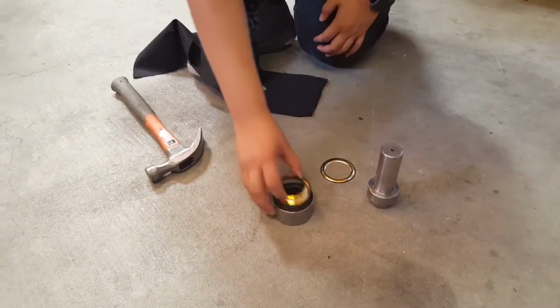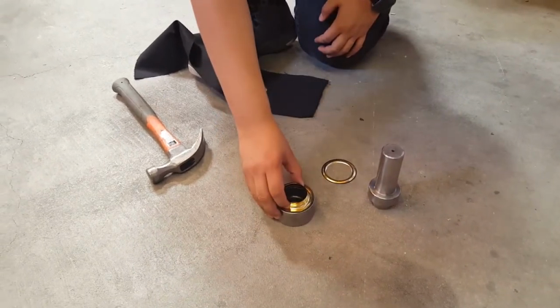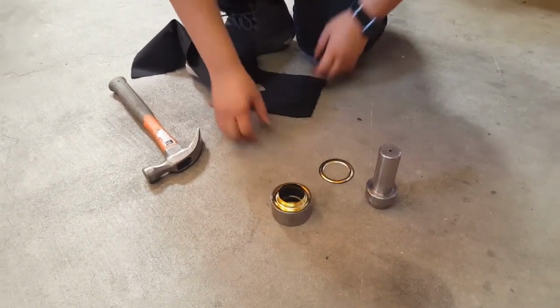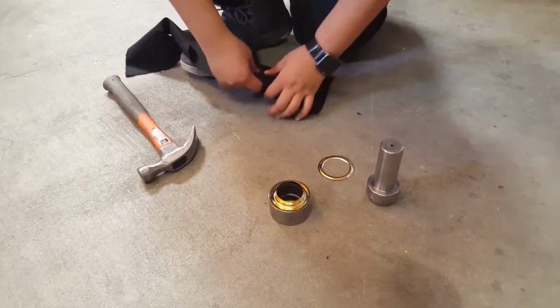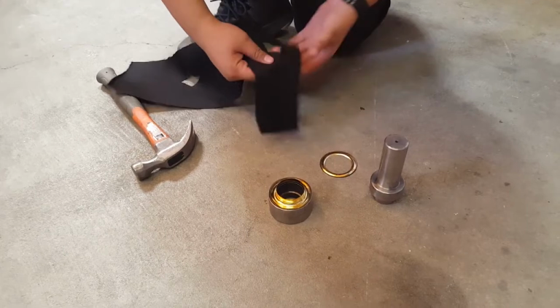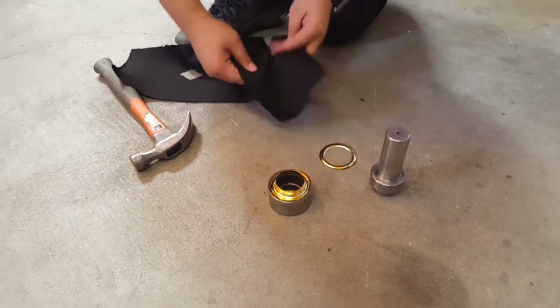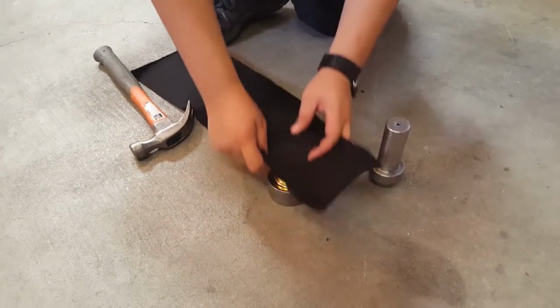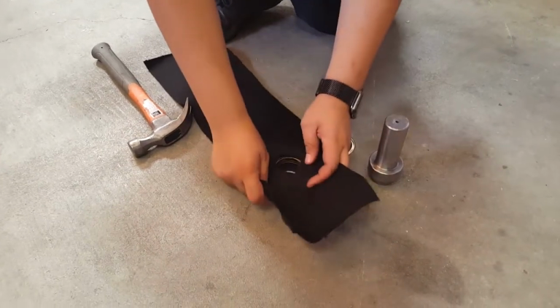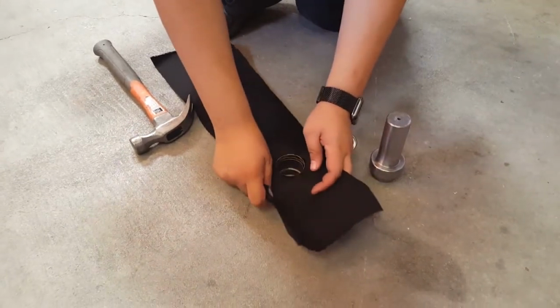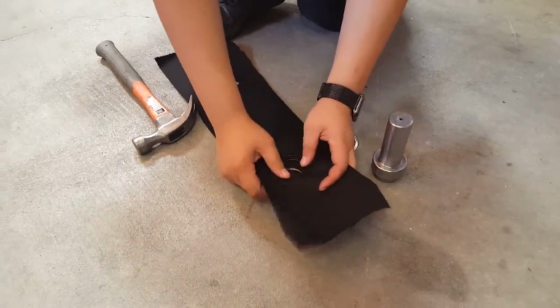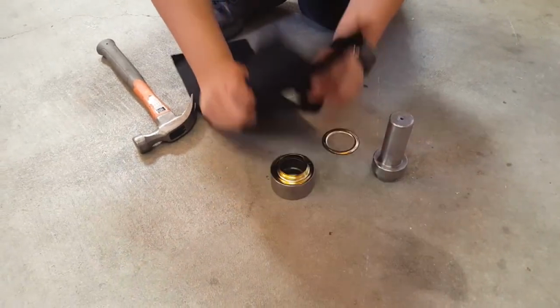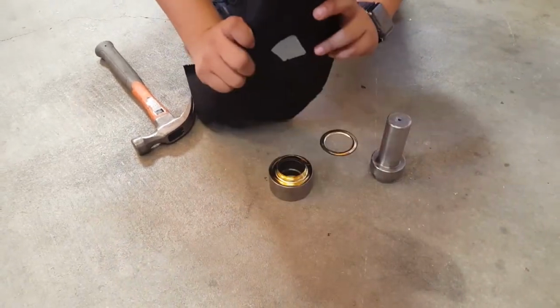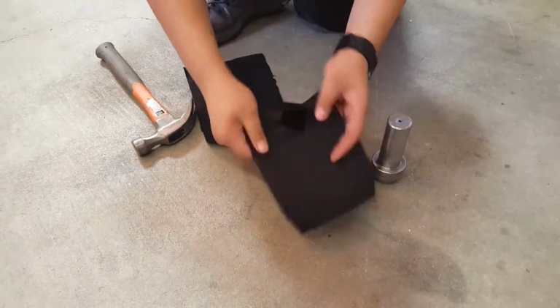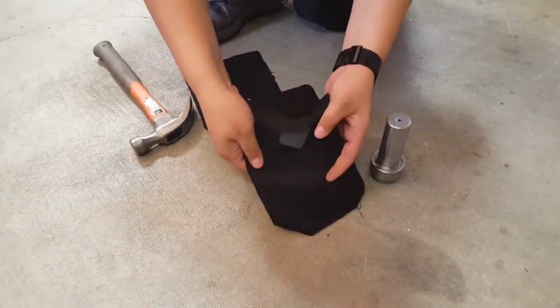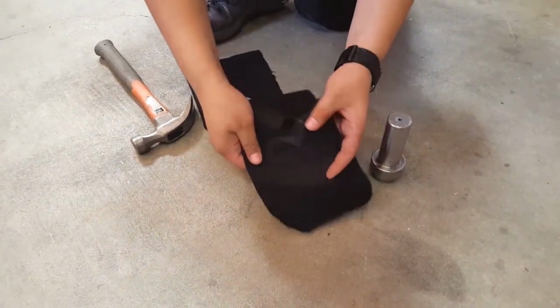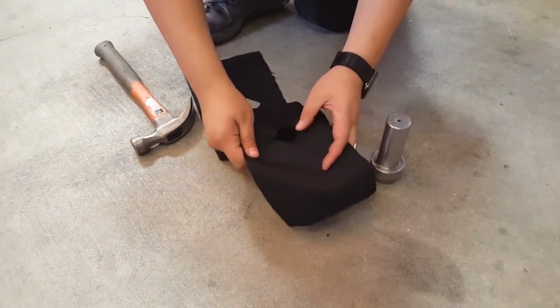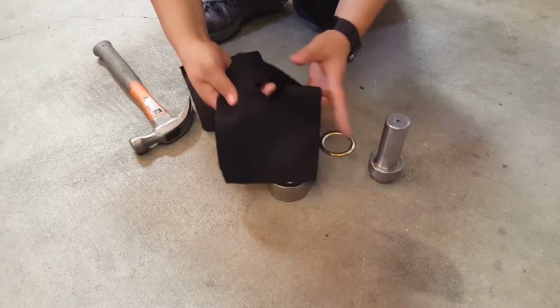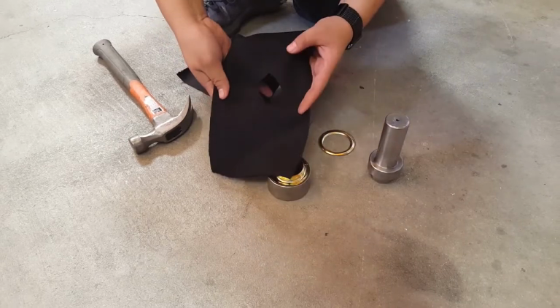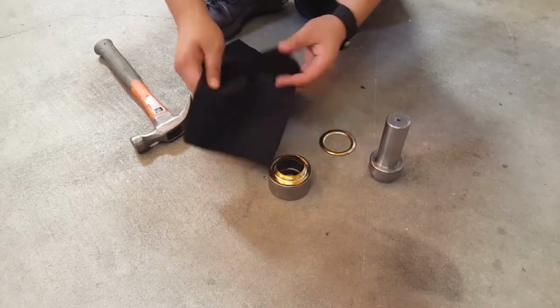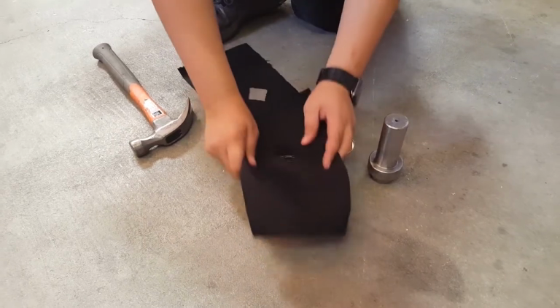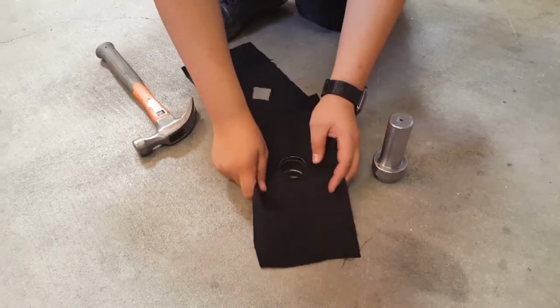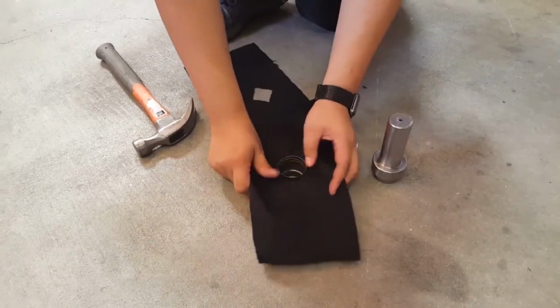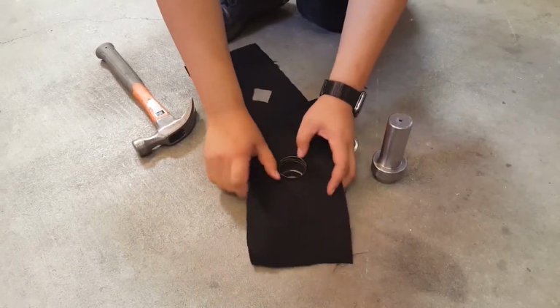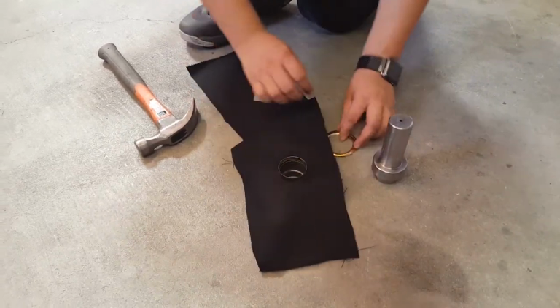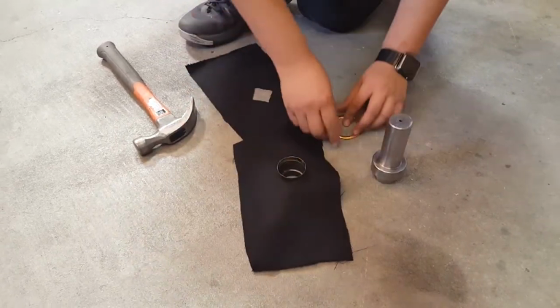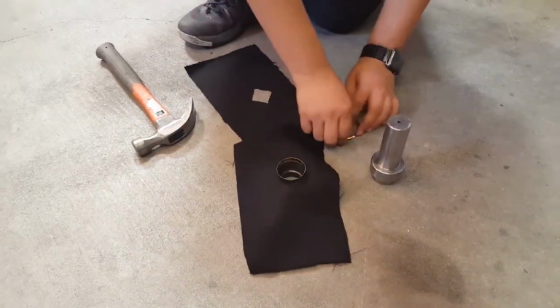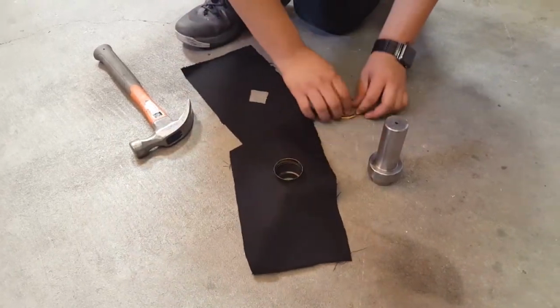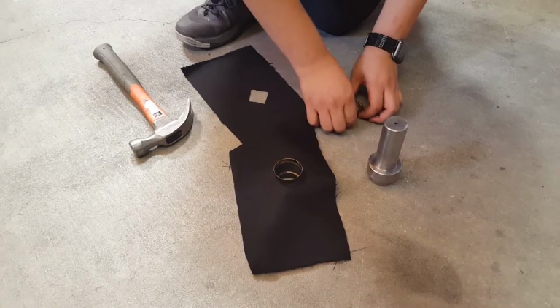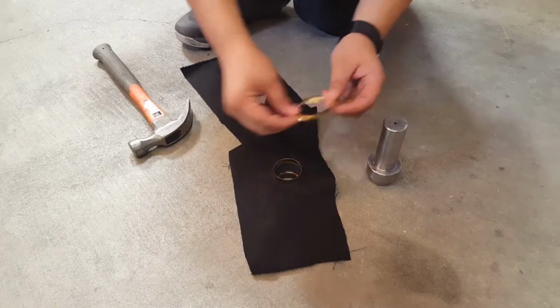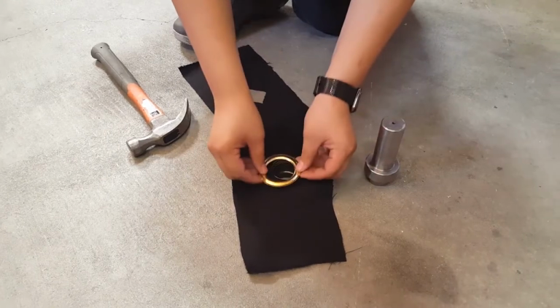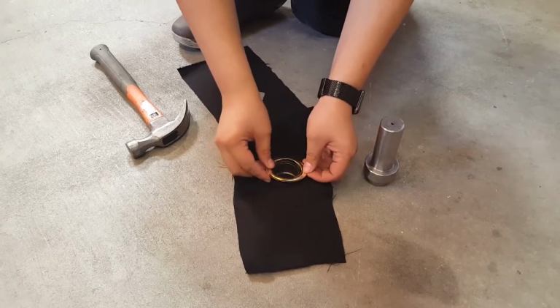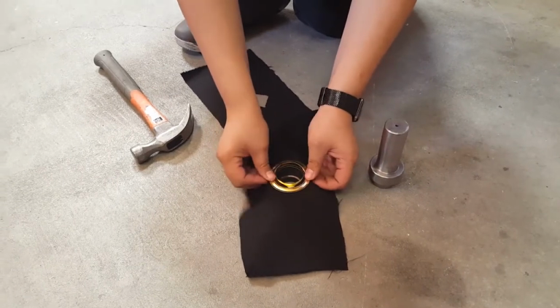We're going to put the grommet on top of this piece. You should cut your hole first, like what I did — though I didn't do a great job. Then put the female part, which is the washer, on top.